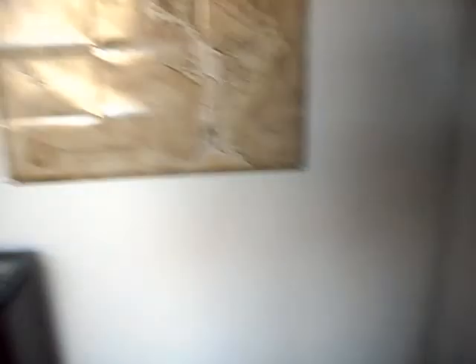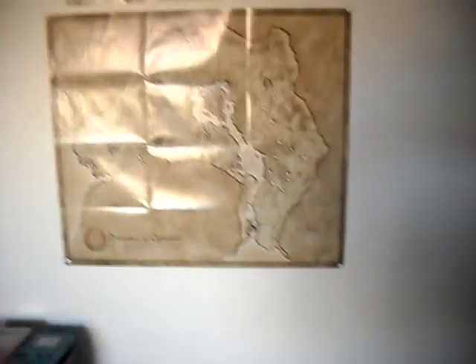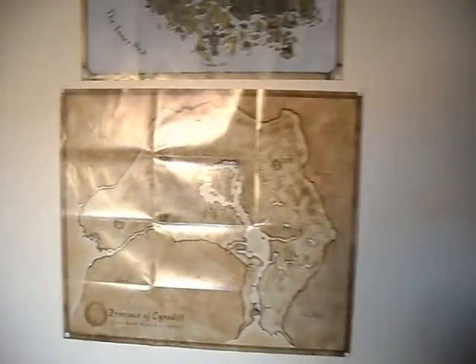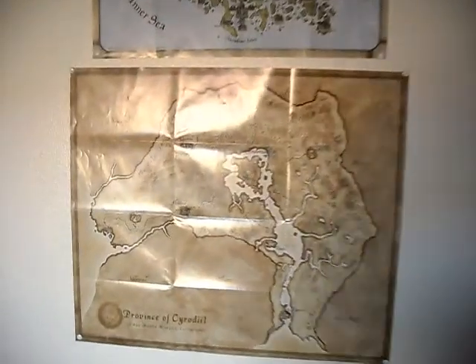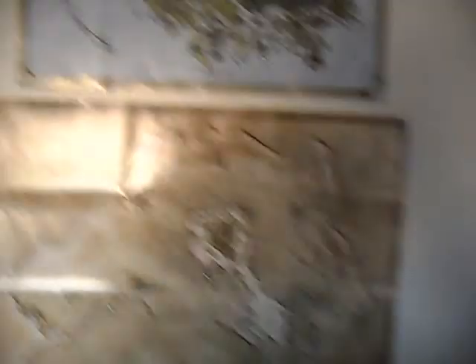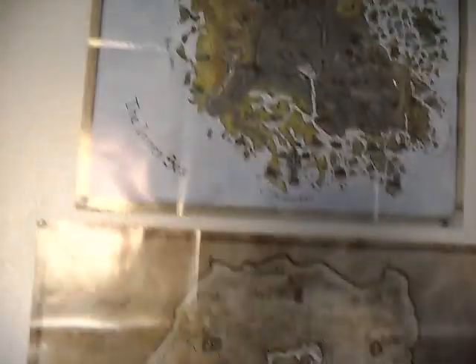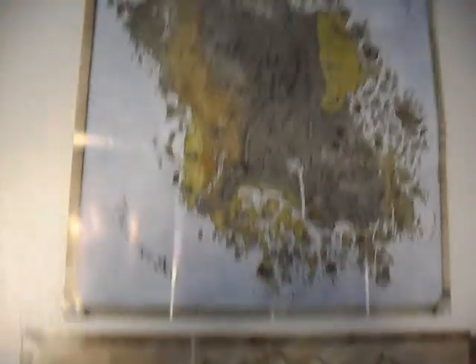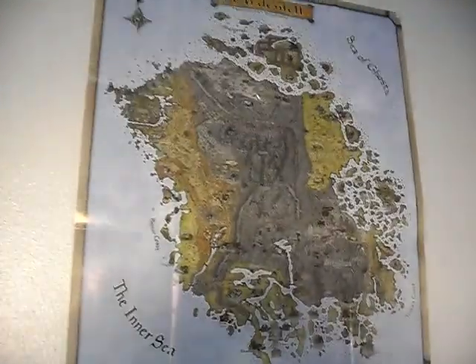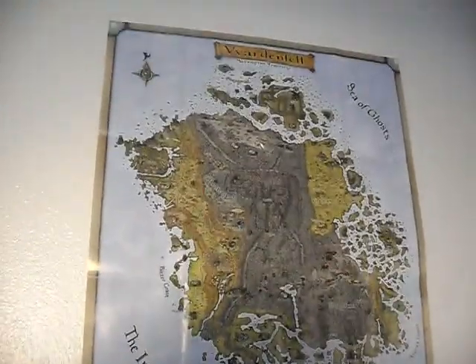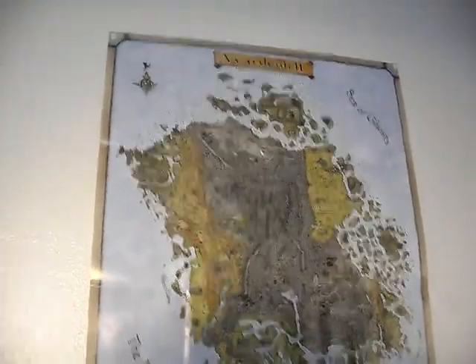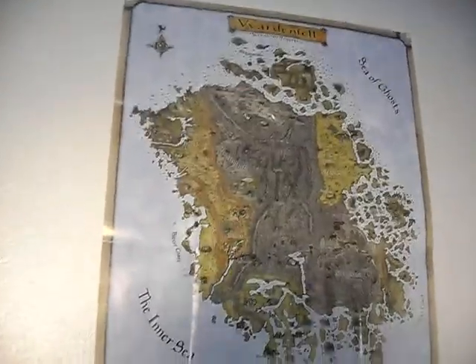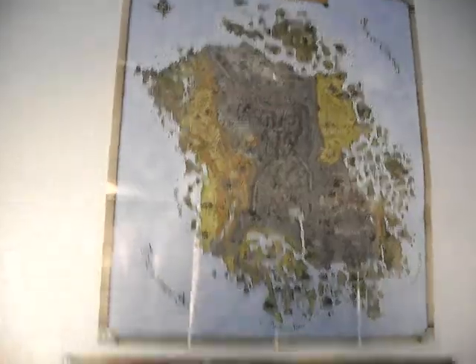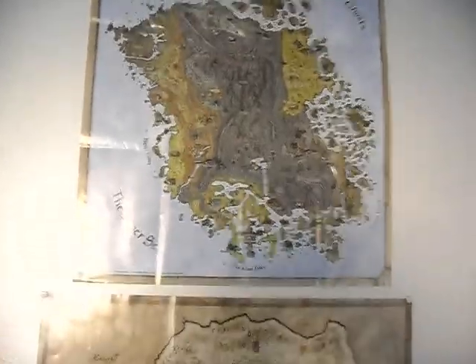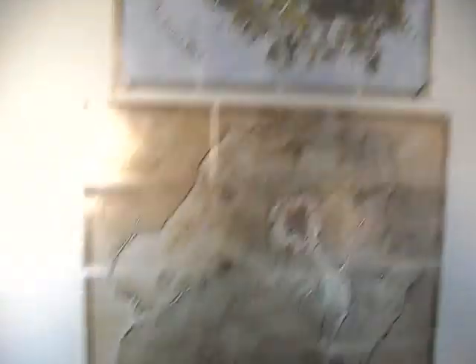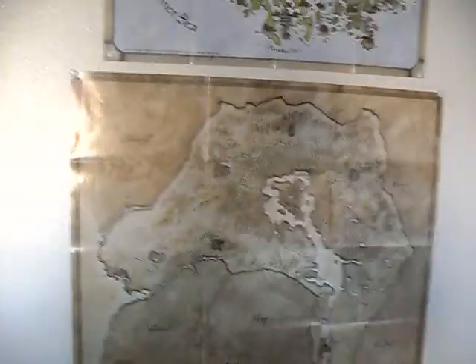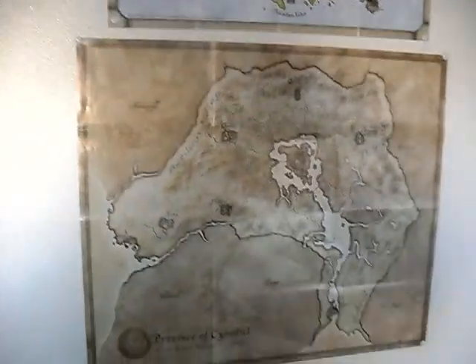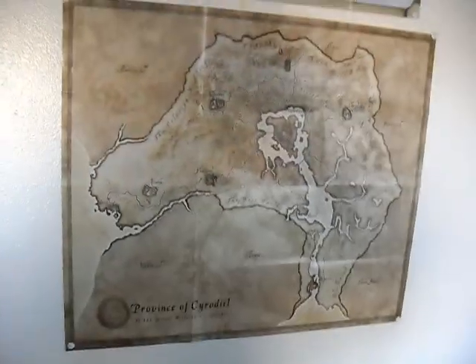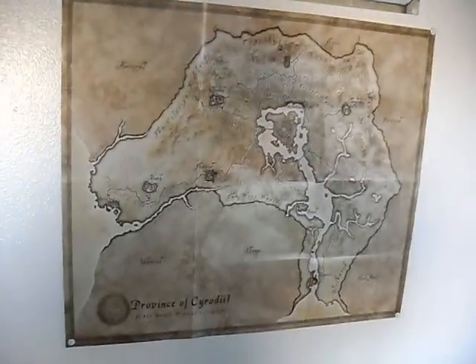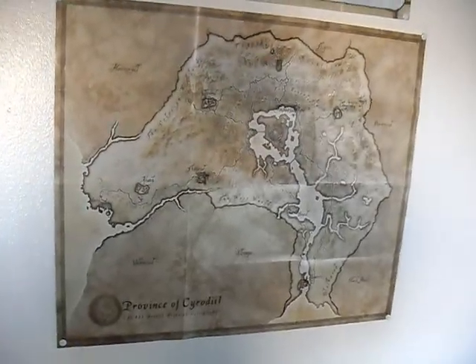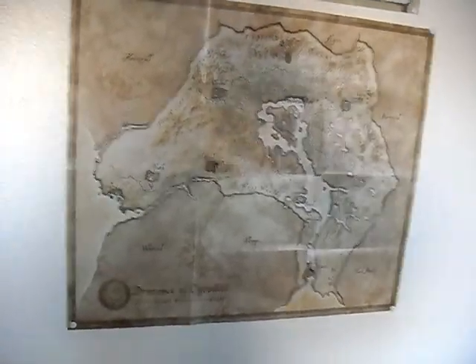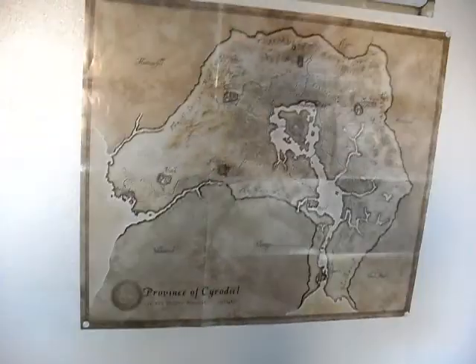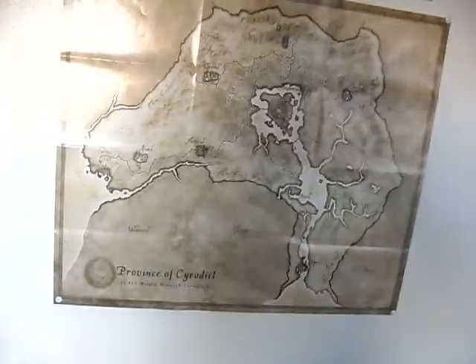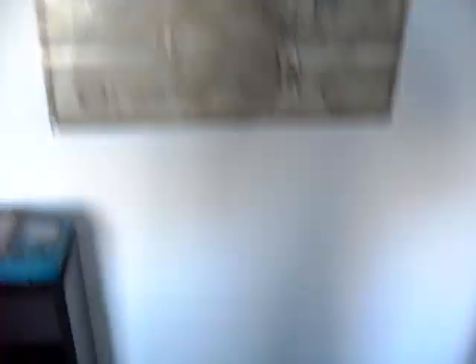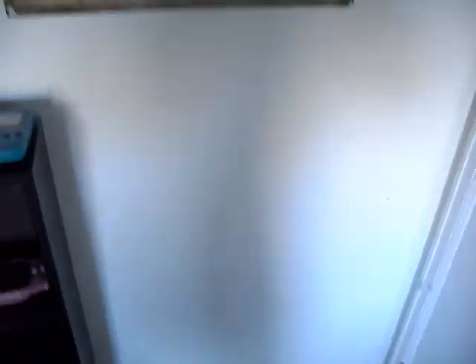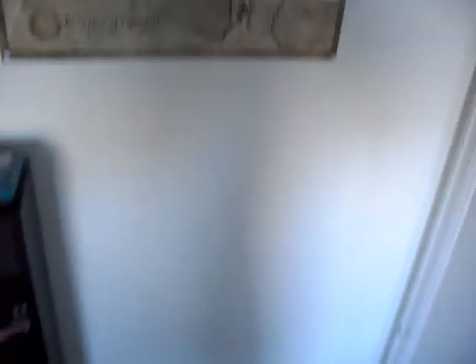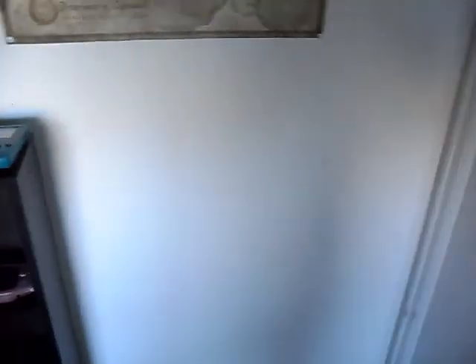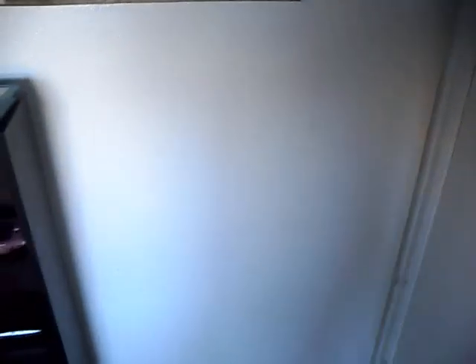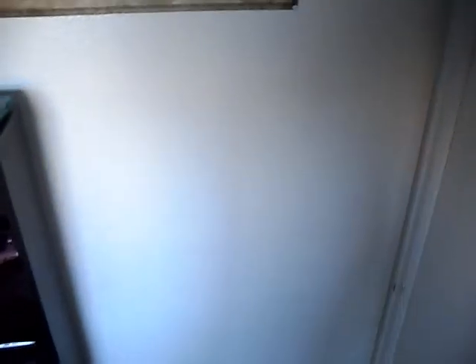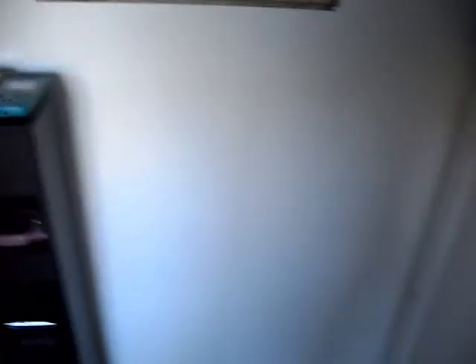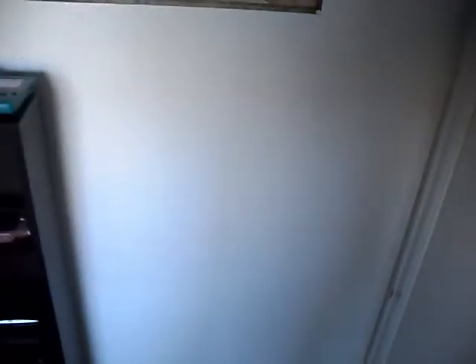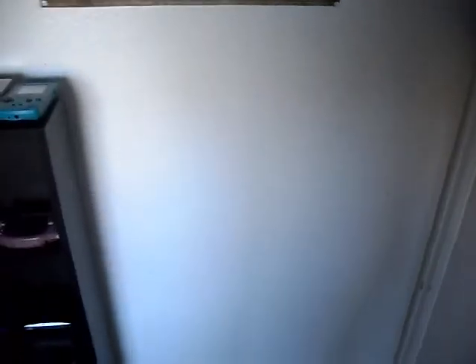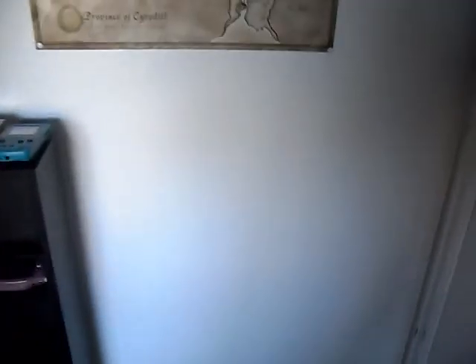Over here there's some glare, but got the Morrowind poster, the map, and then the Oblivion one. I'm going to look to get a Skyrim poster for down there, but I need to get a second copy with the map.